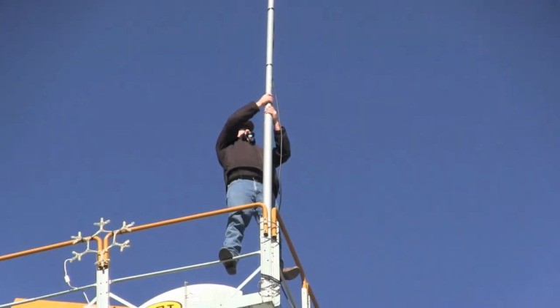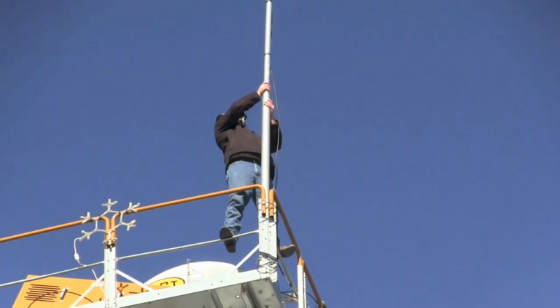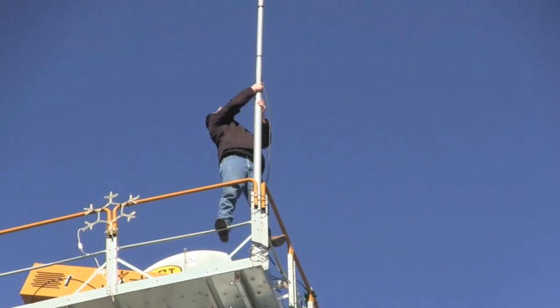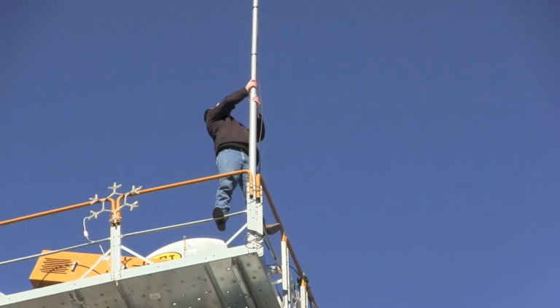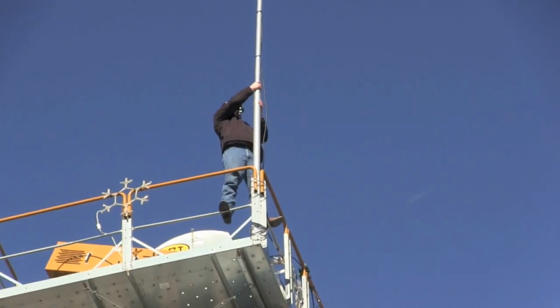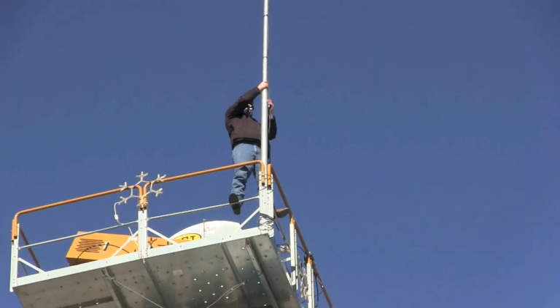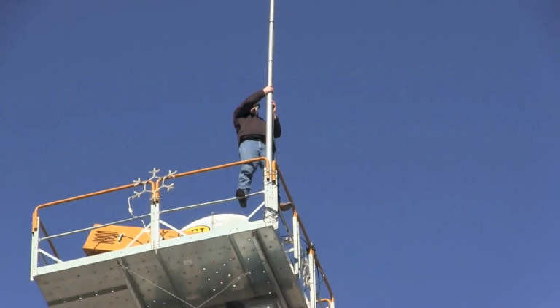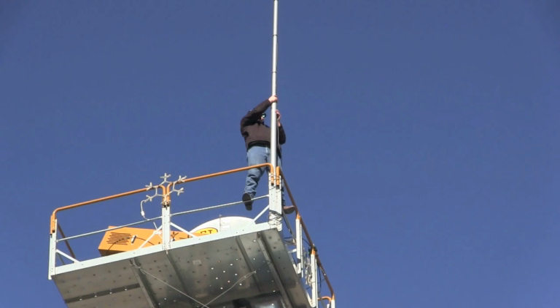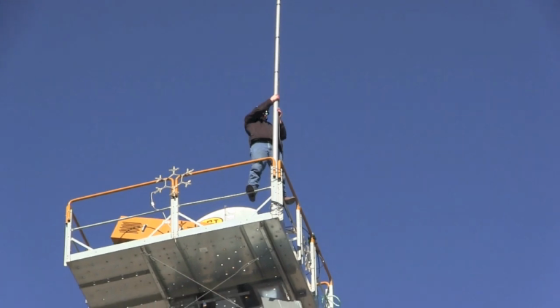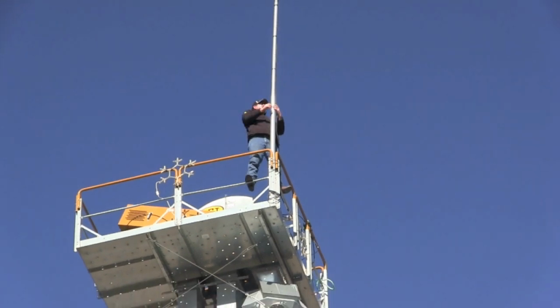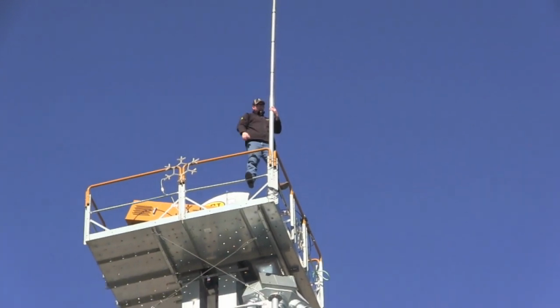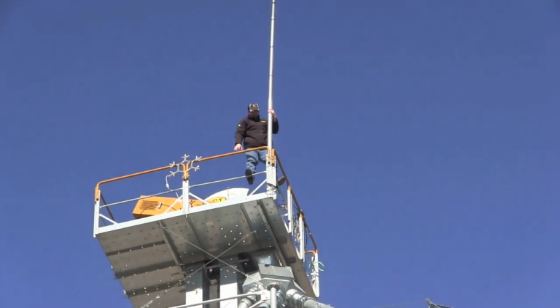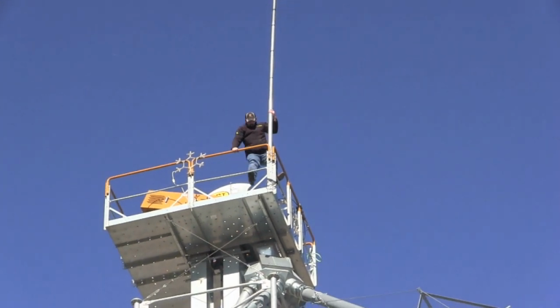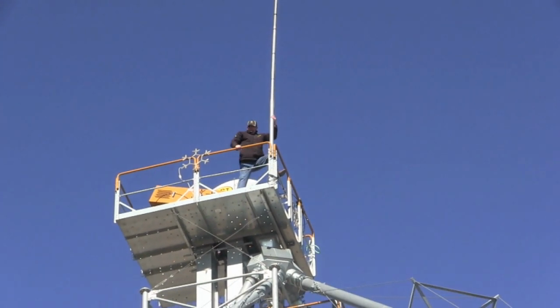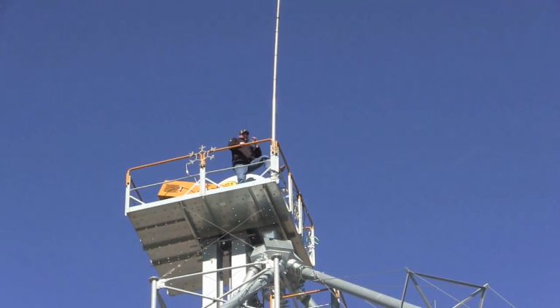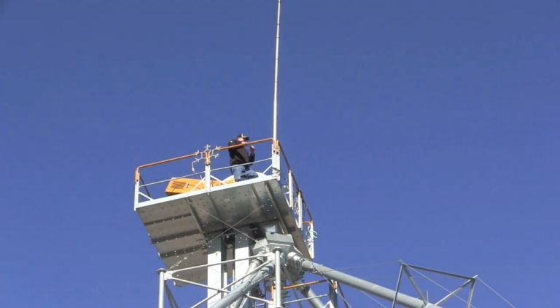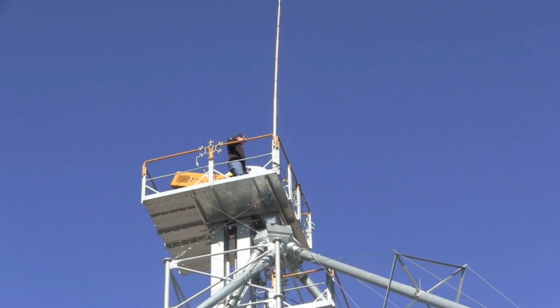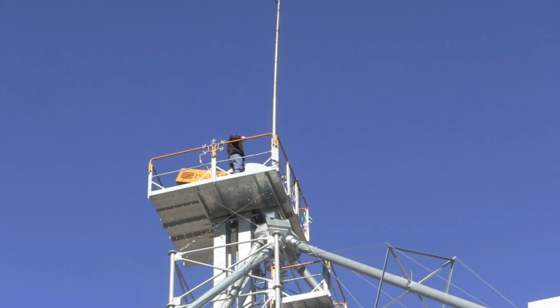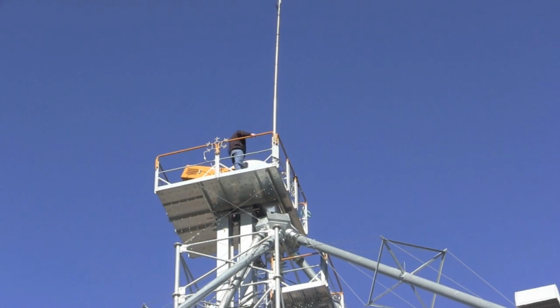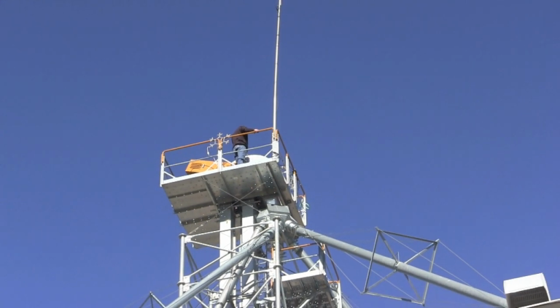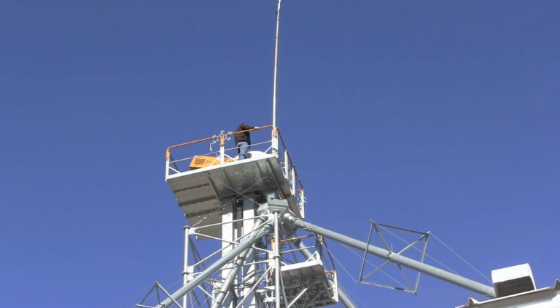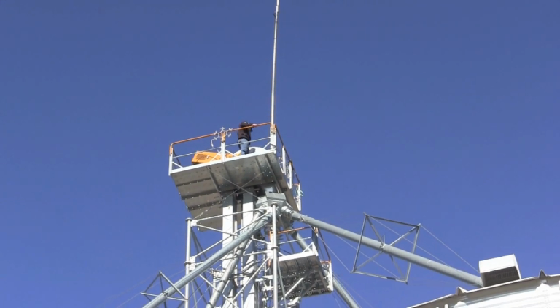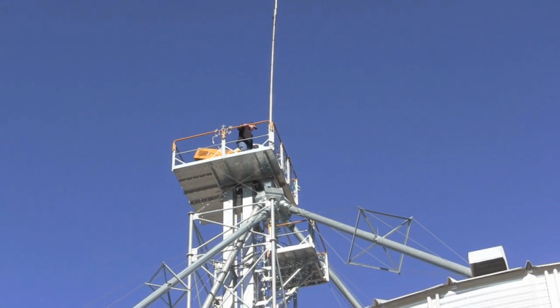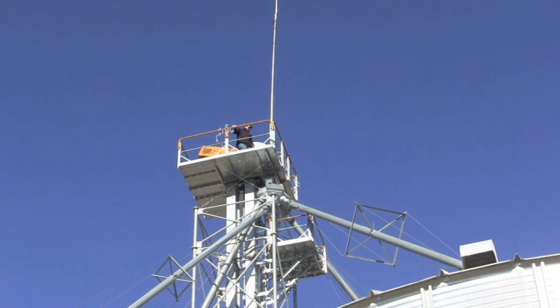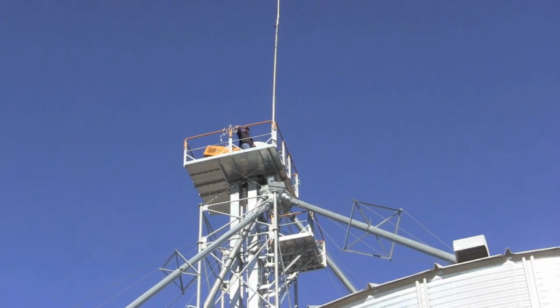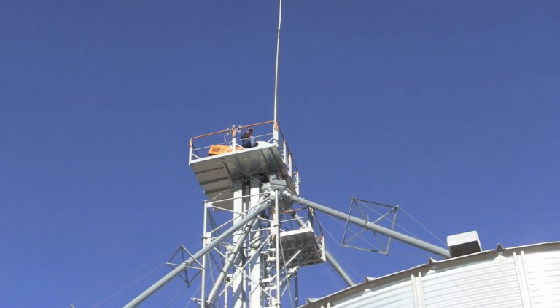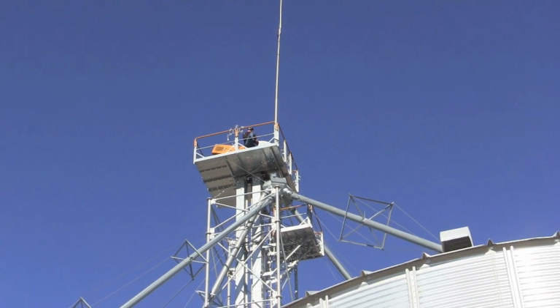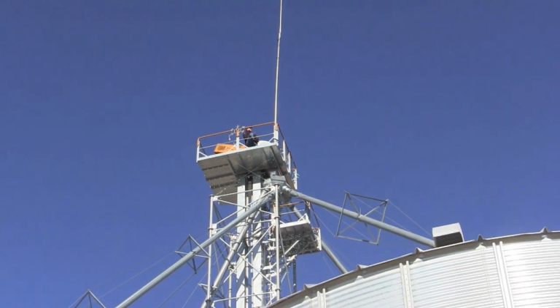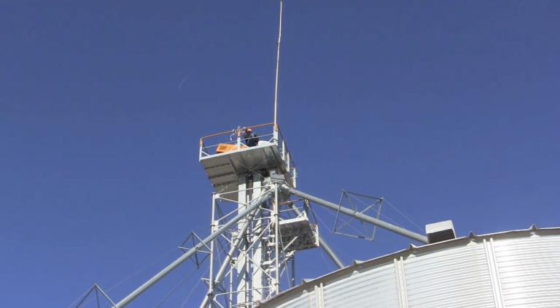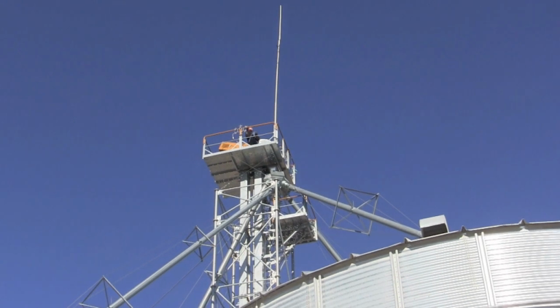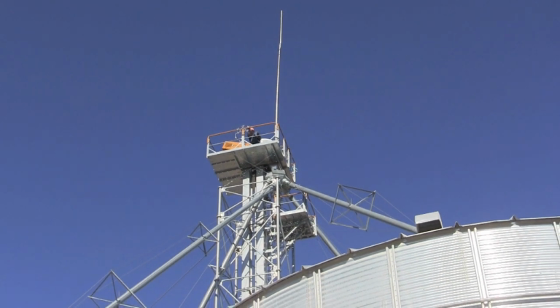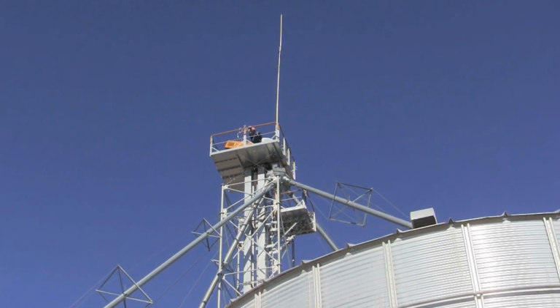We got to keep the antenna that was already up there, swapped out the coax cable, taped everything back up, secured it, and waterproofed it.